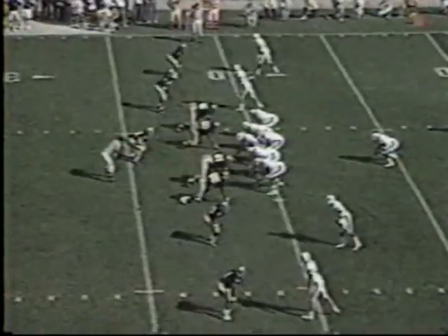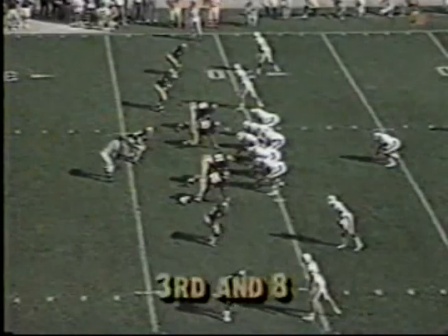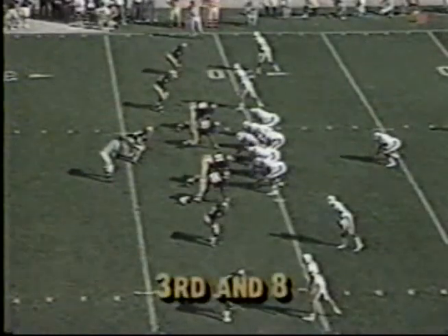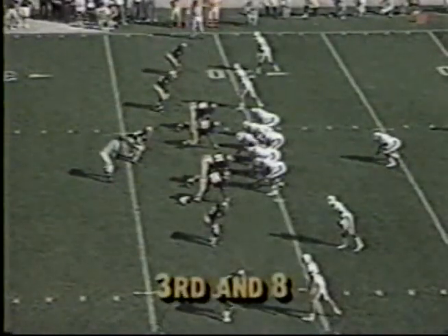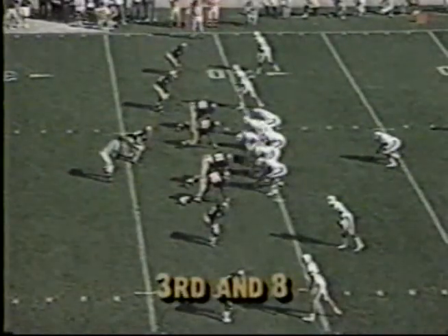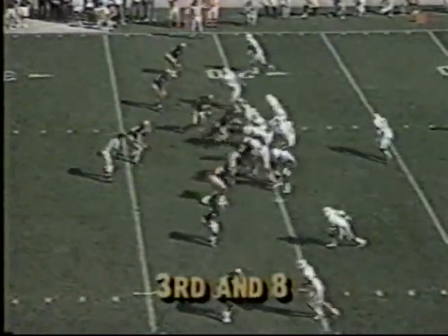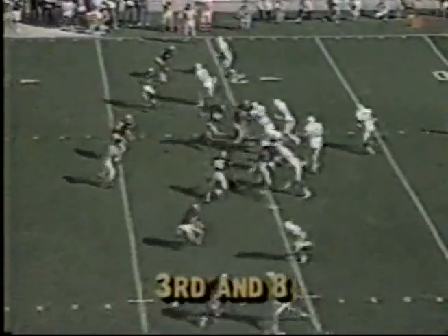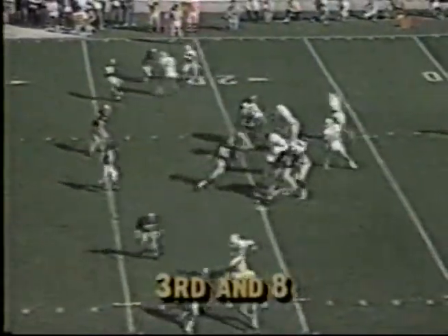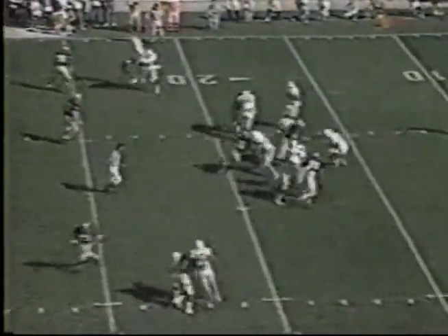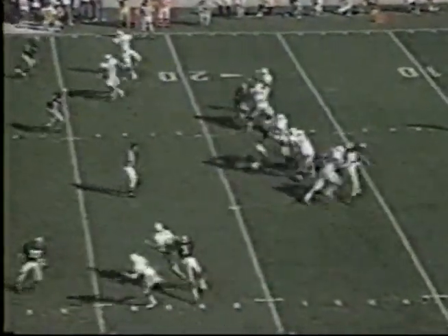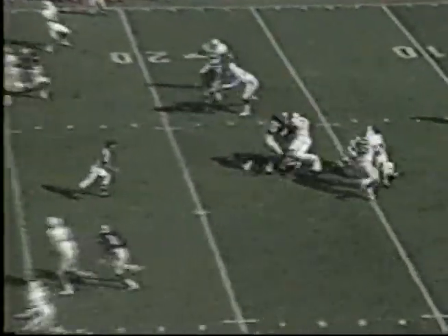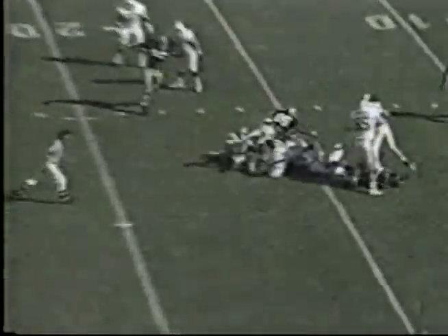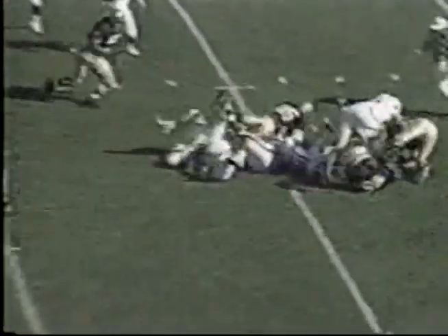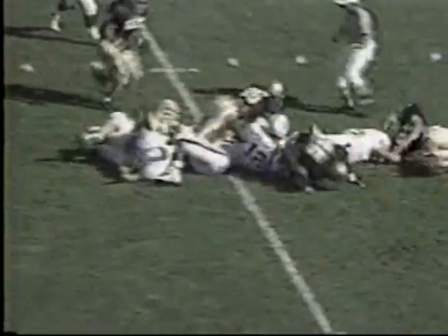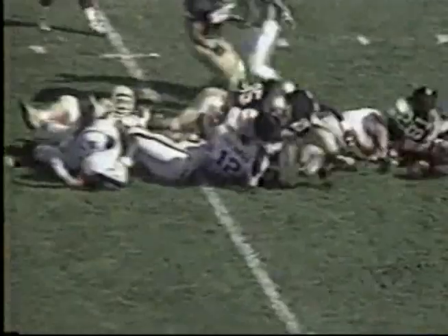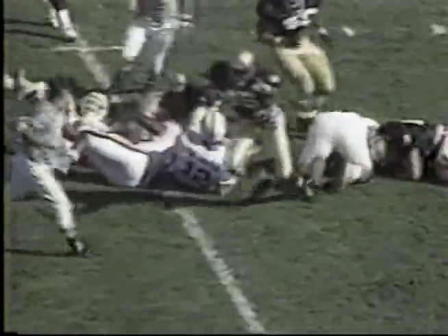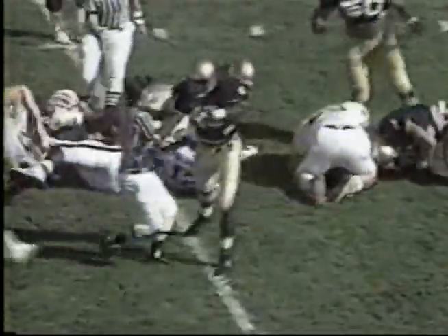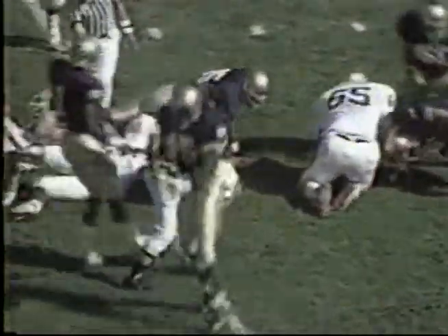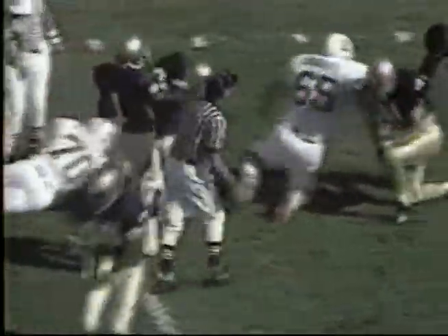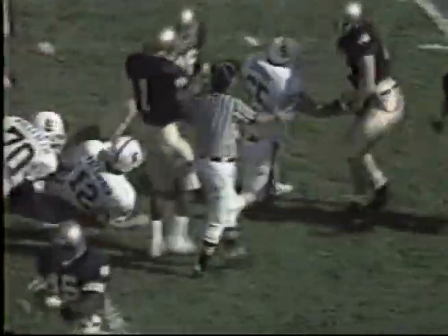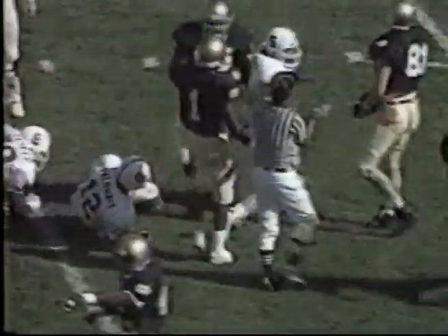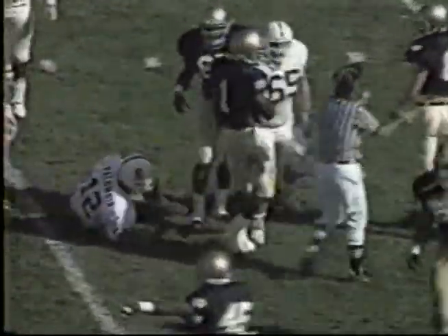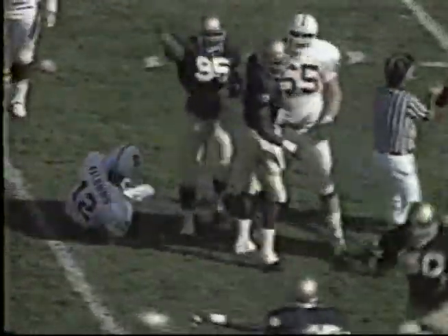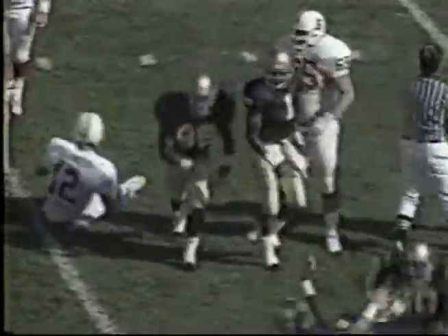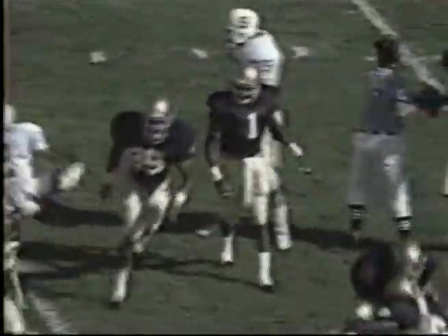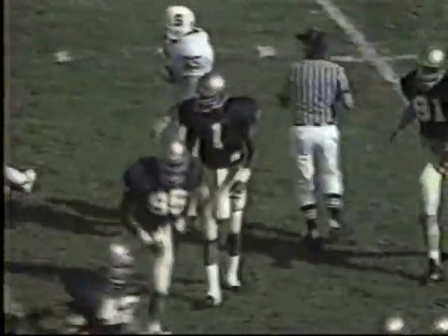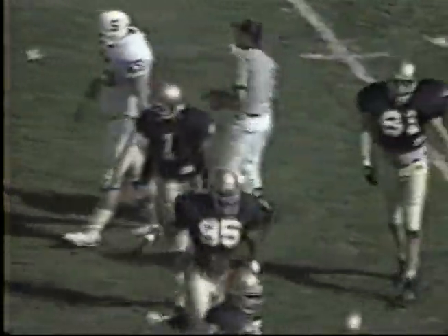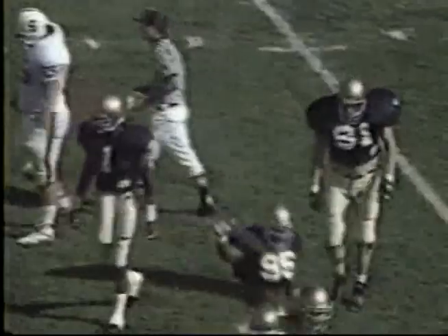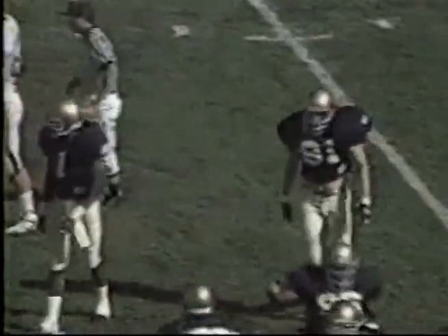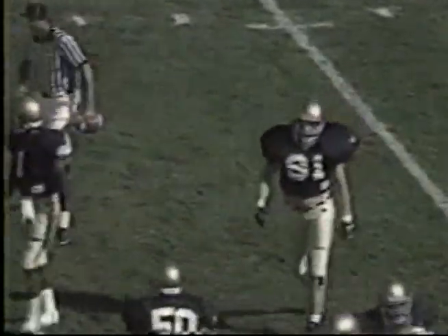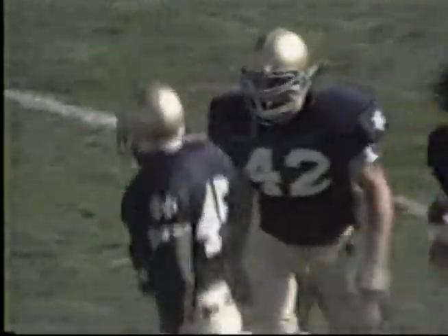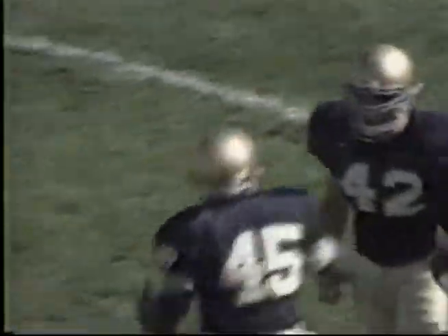Third and eight, Stanford at their 22. Four receivers, but on the block — Columbus down, and they call it dead. The play is dead, and it's Devon McDonald.